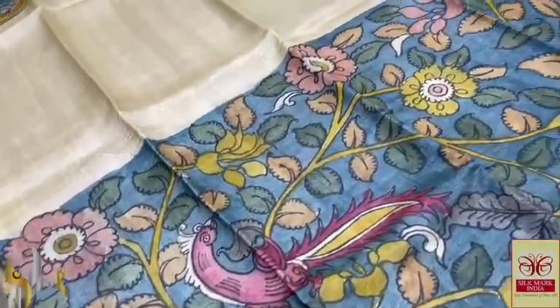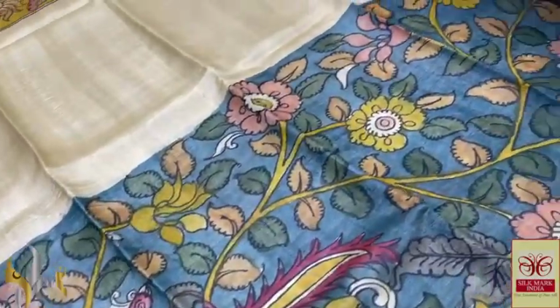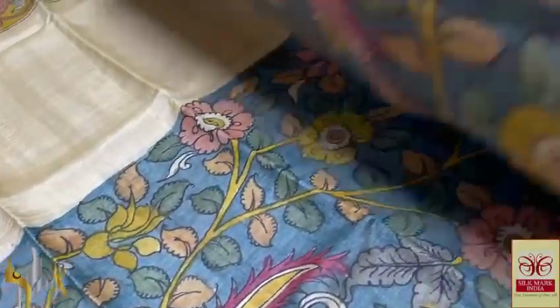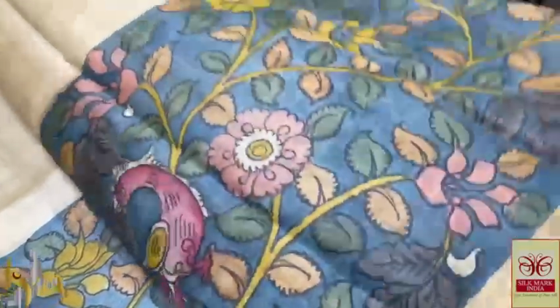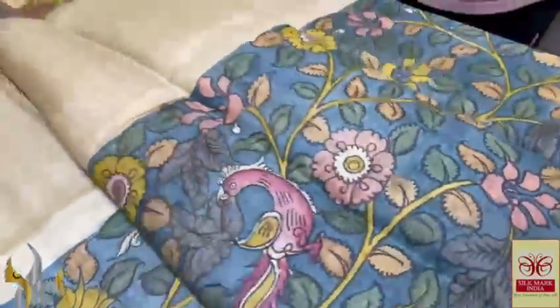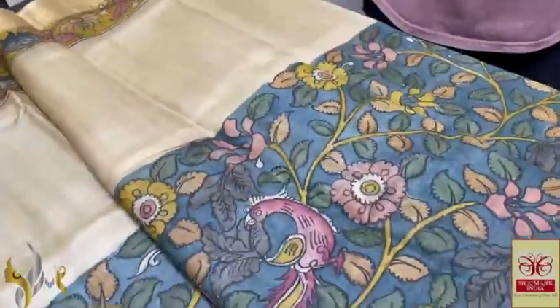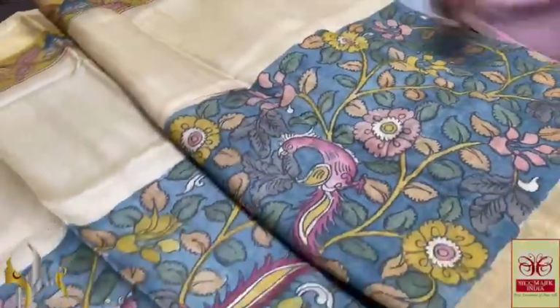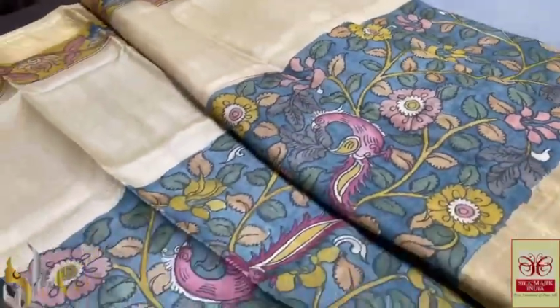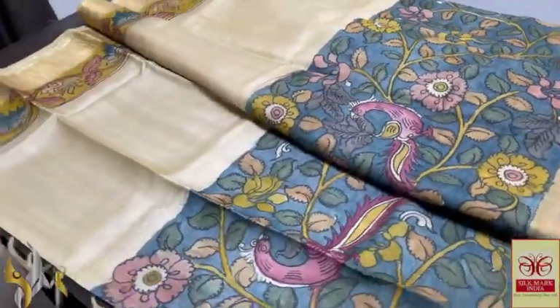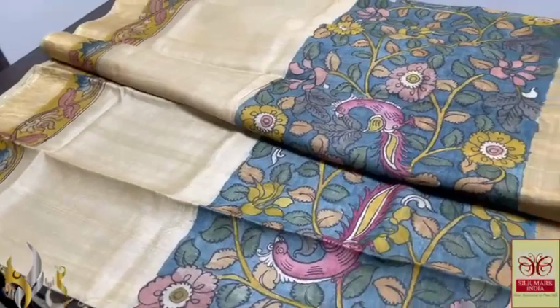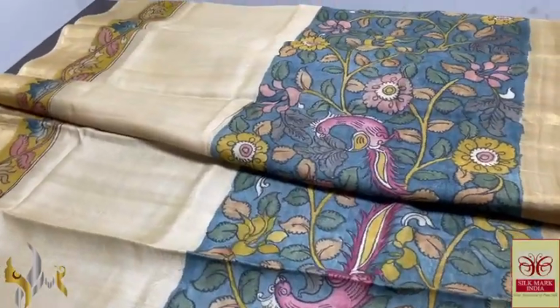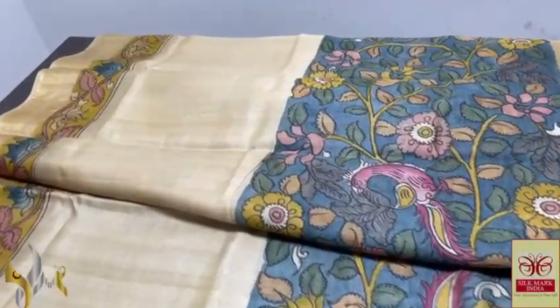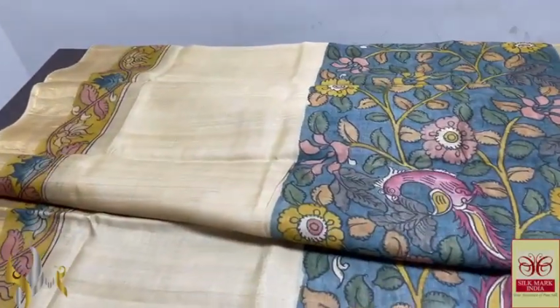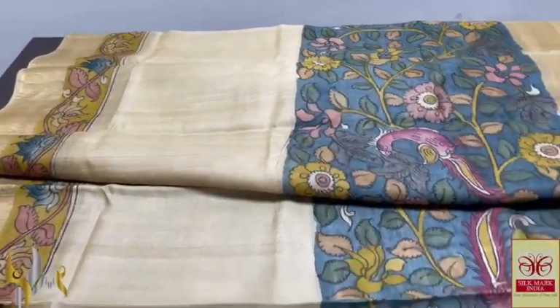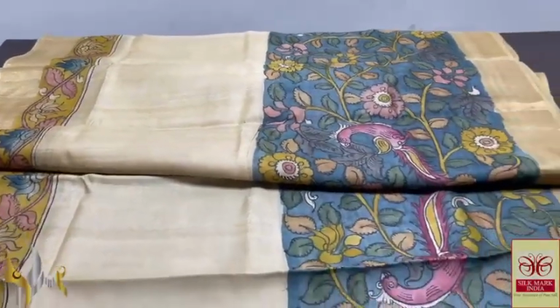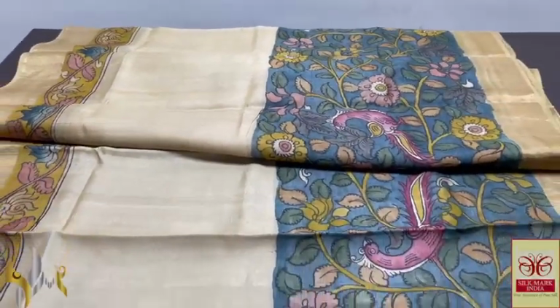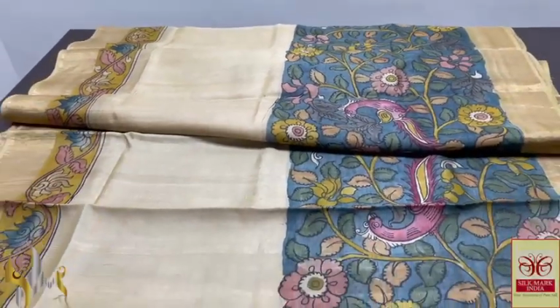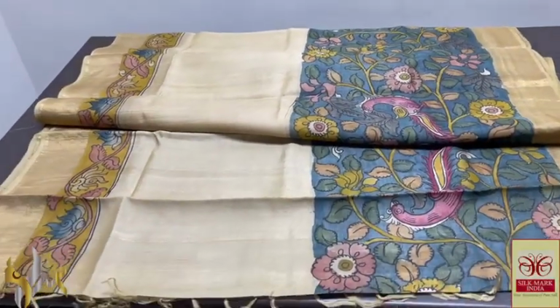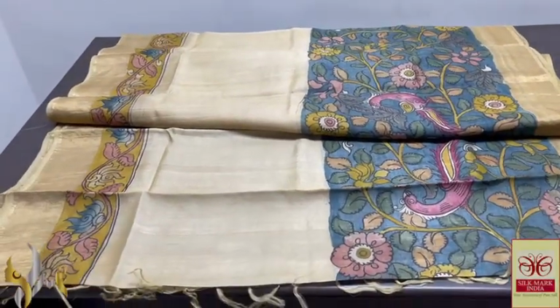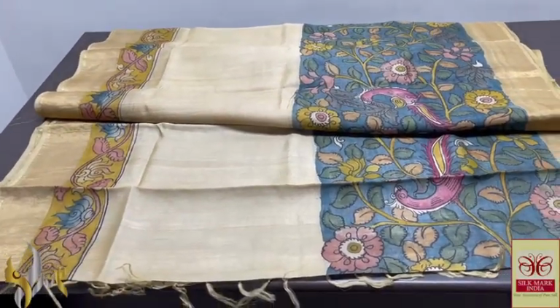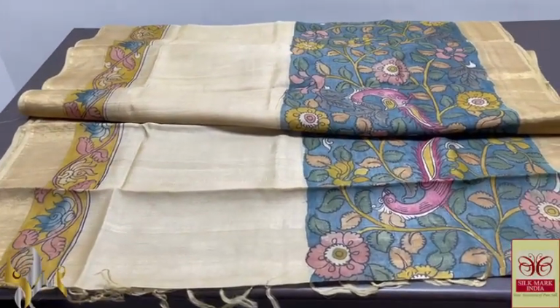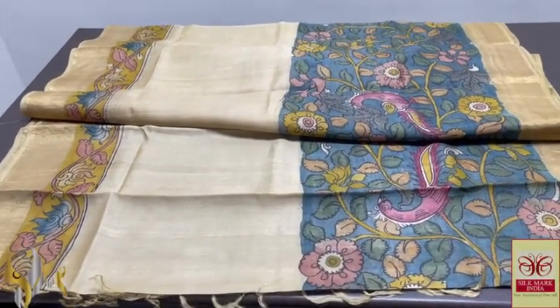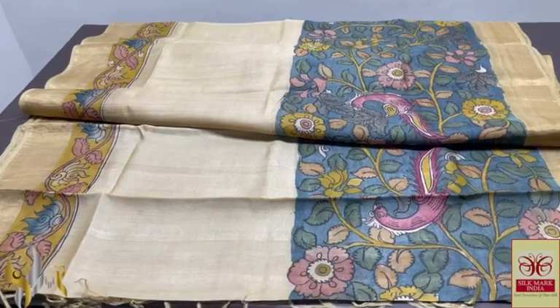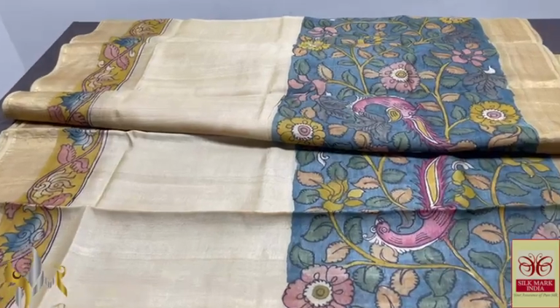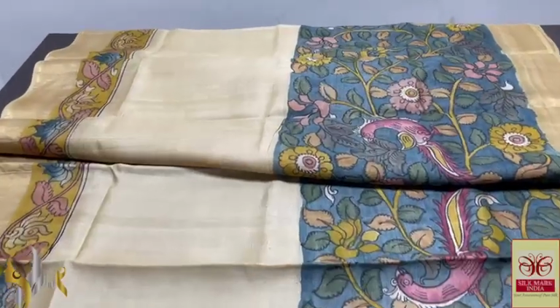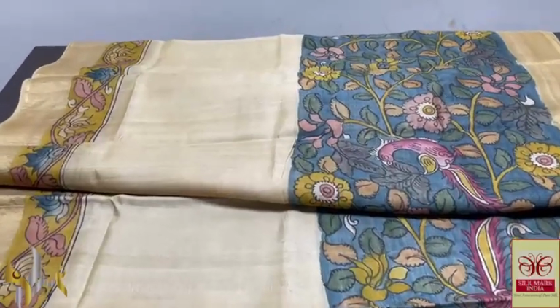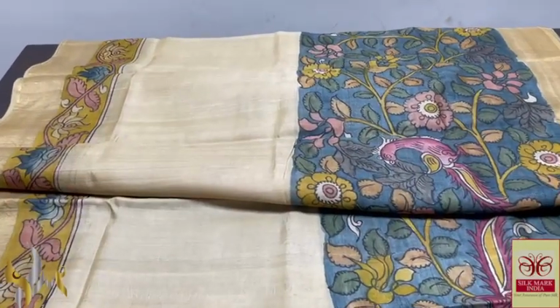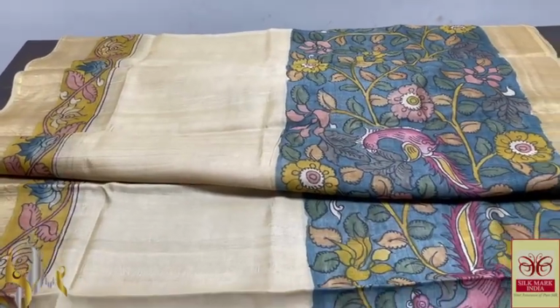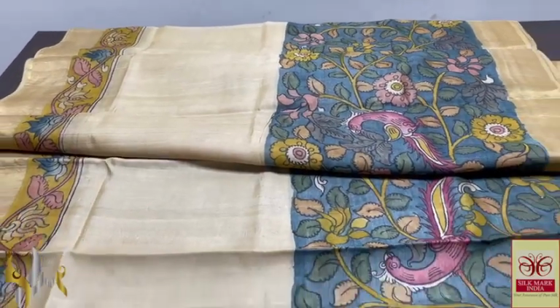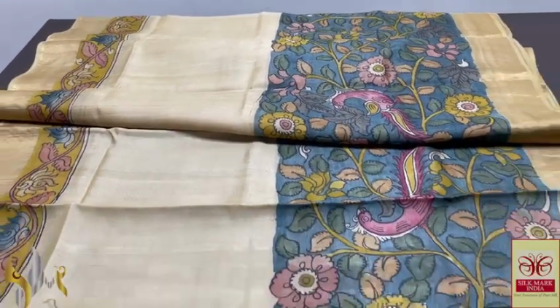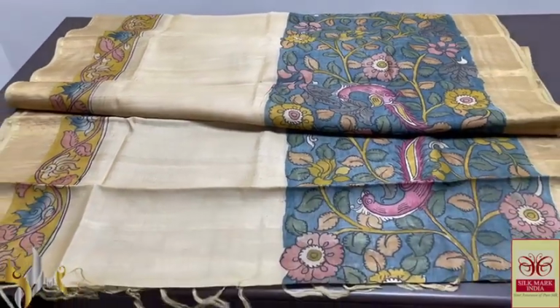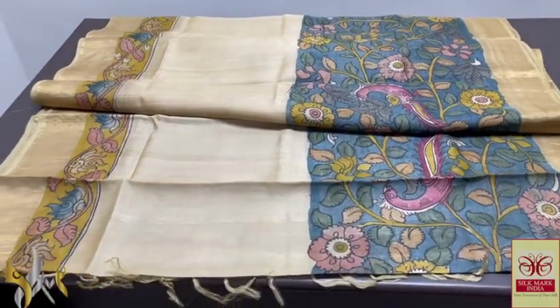The lower half is completely blue with Vanasingharam concept — the pink box and elegant flowers, floral pattern. Completely the saree is penned and painted using natural vegetable color dyes — organic, eco-friendly, pure and natural saree with authentic Silk Mark.